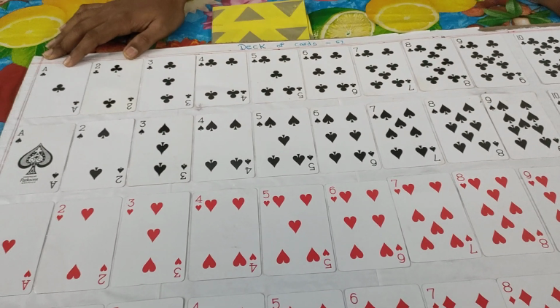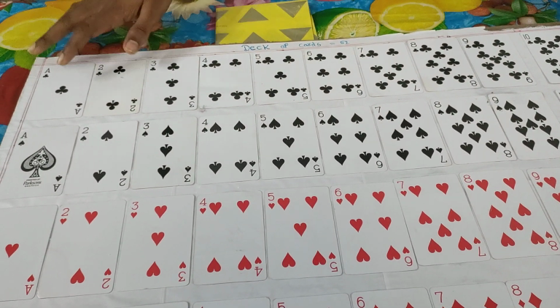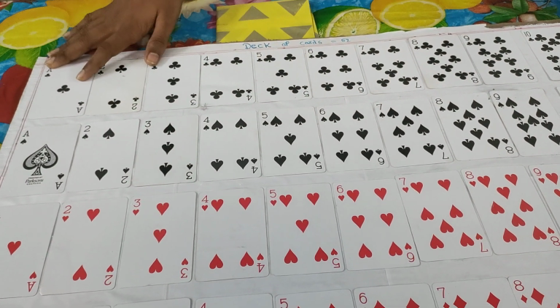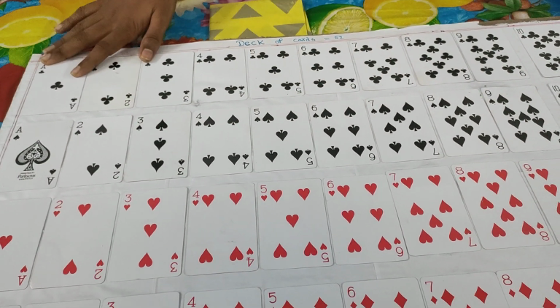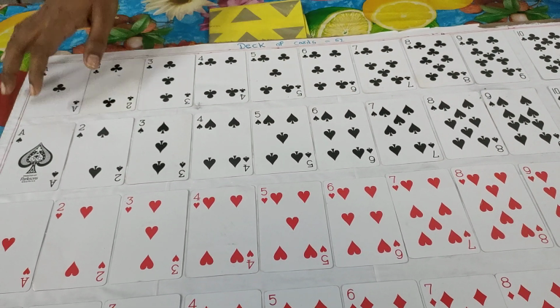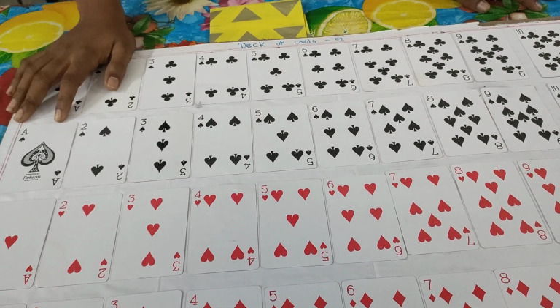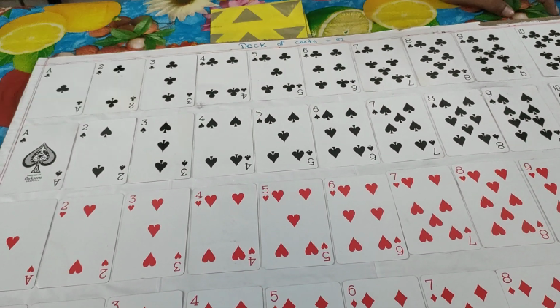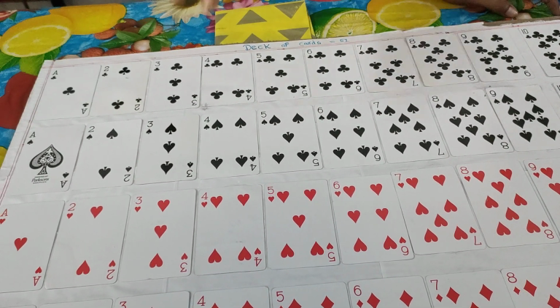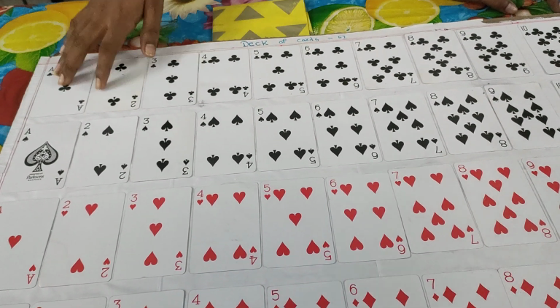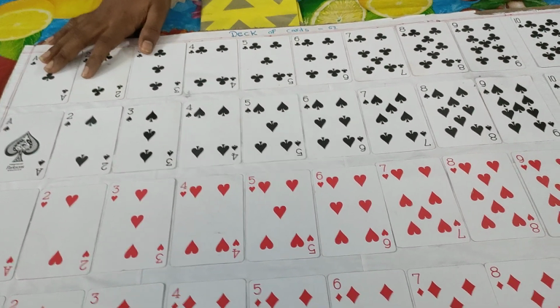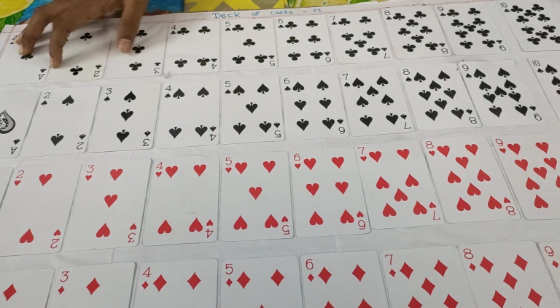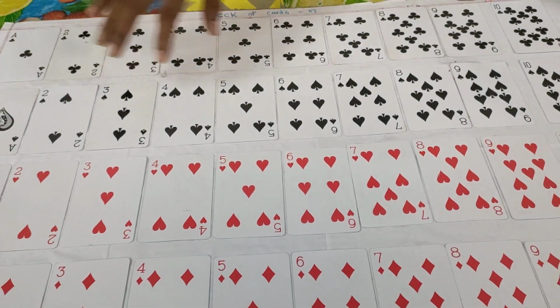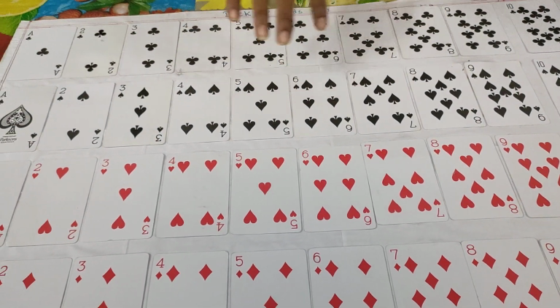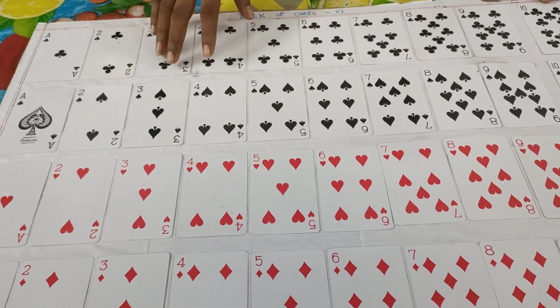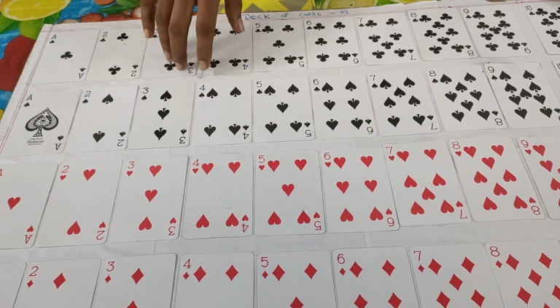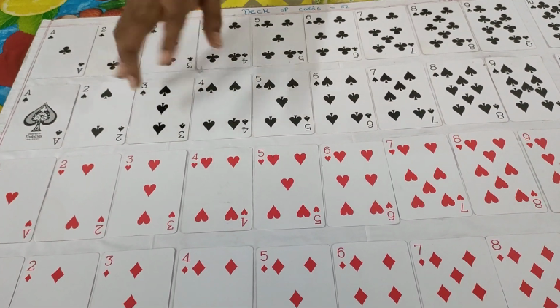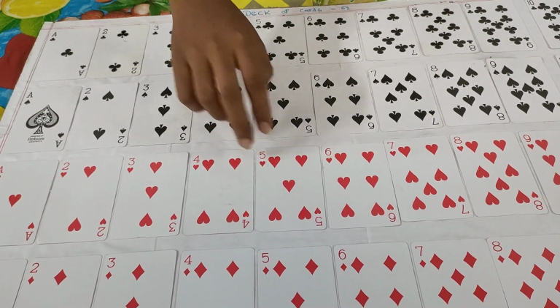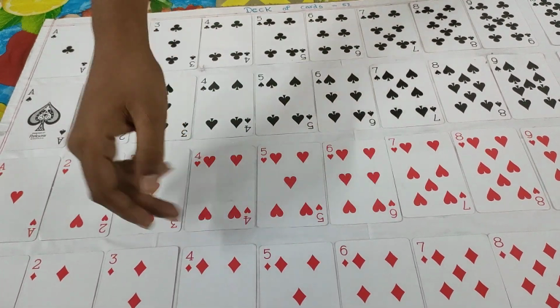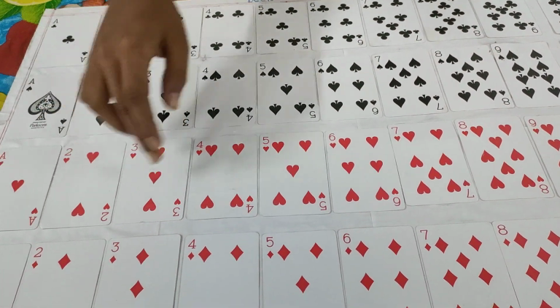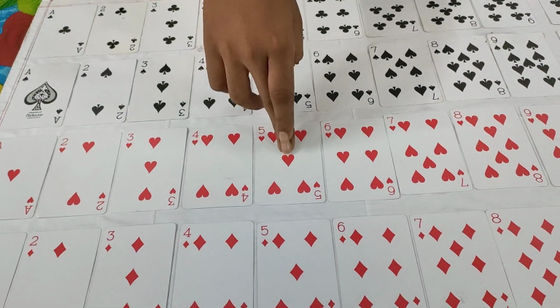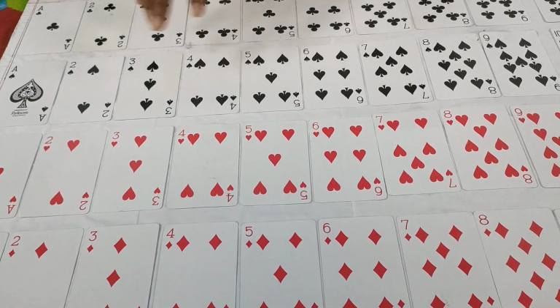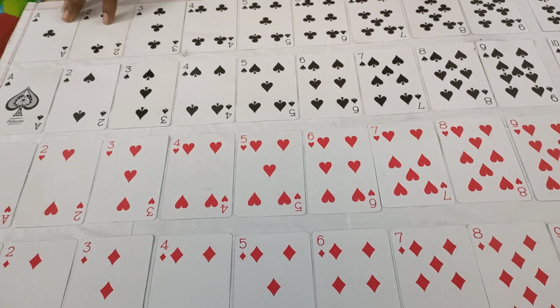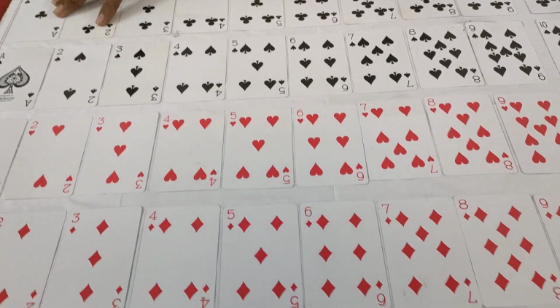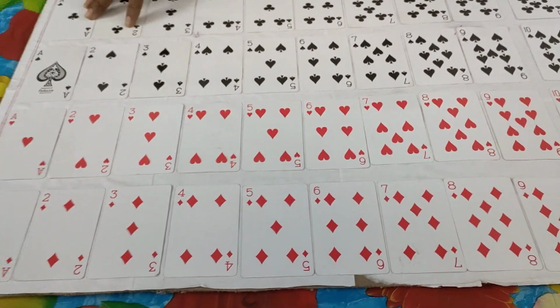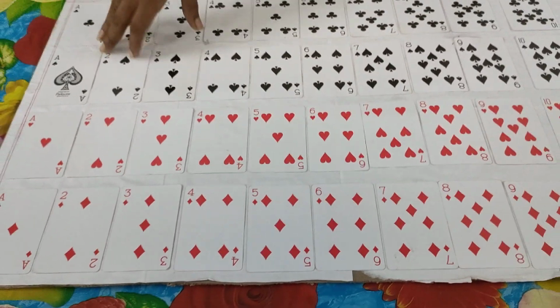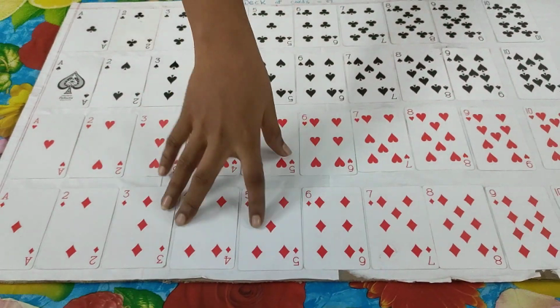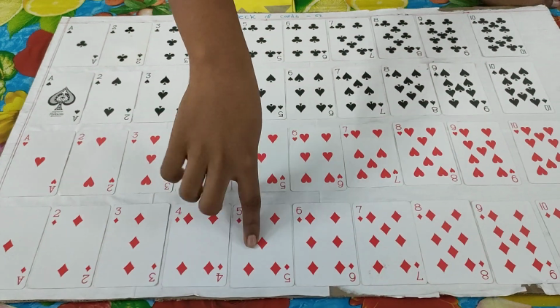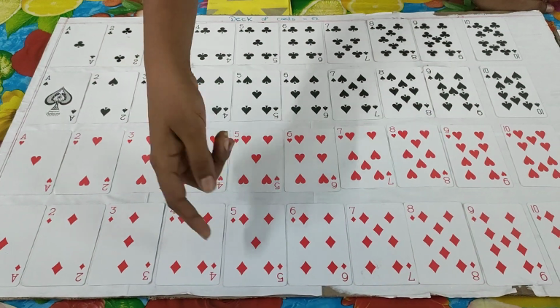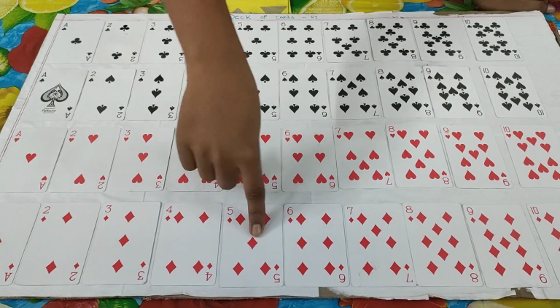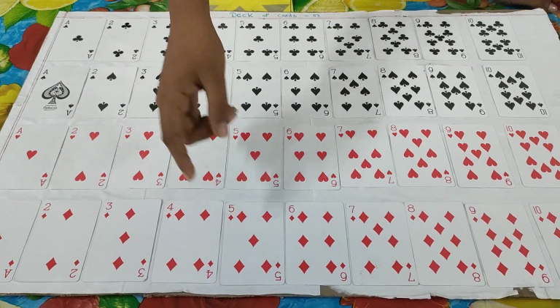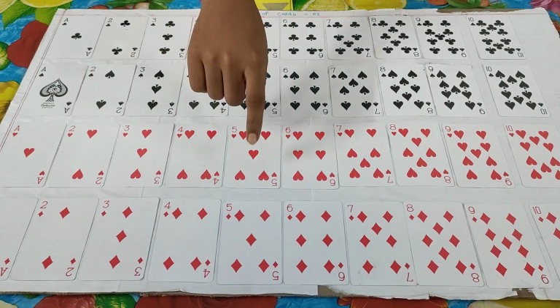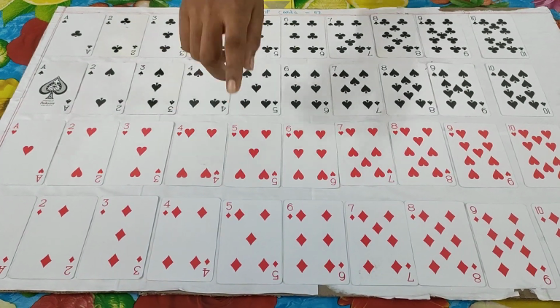How many suits? 4 suits. The 52 cards are divided into 2 colors: red and black. The red suits are diamonds and hearts.